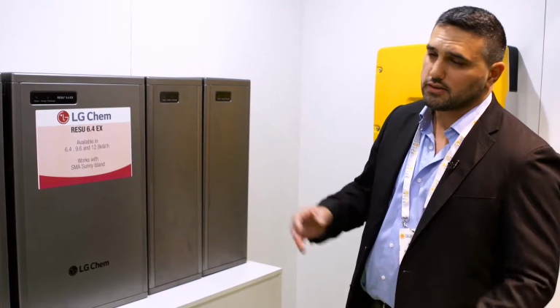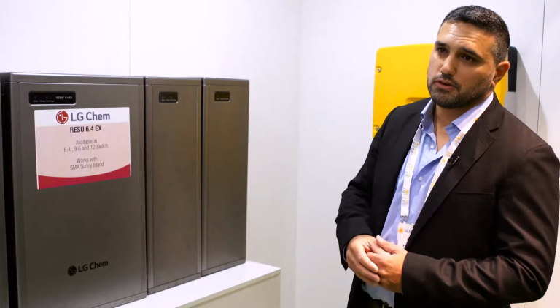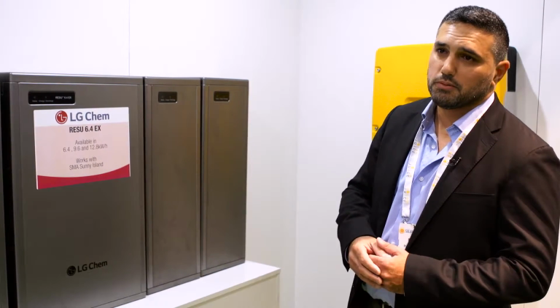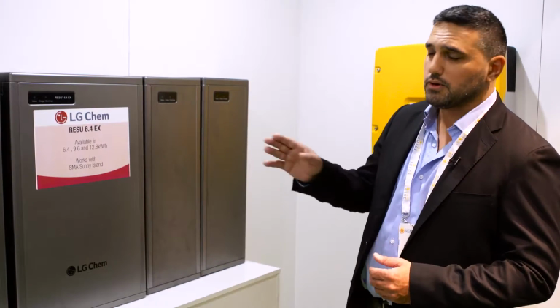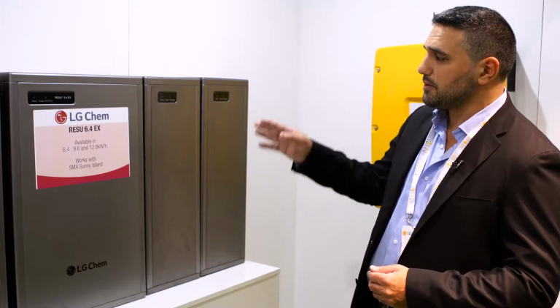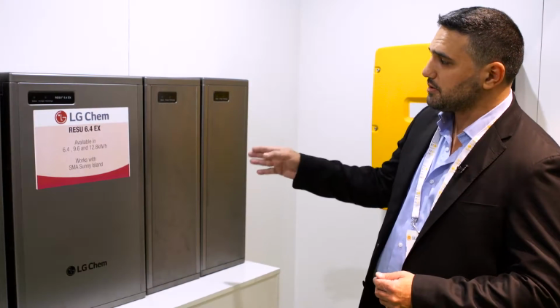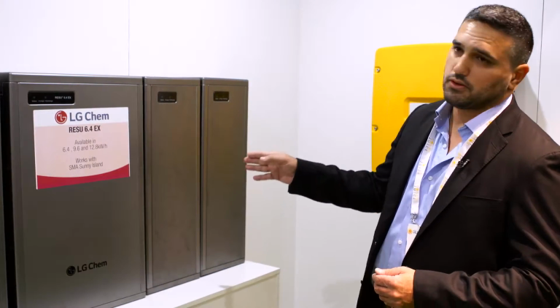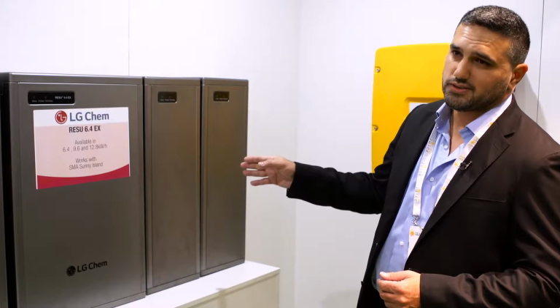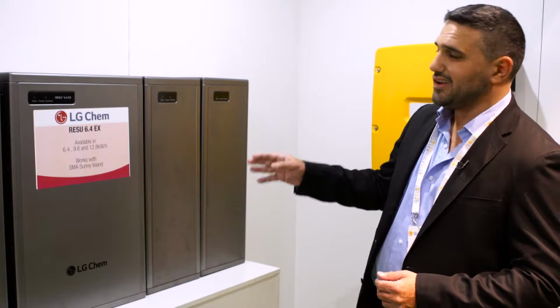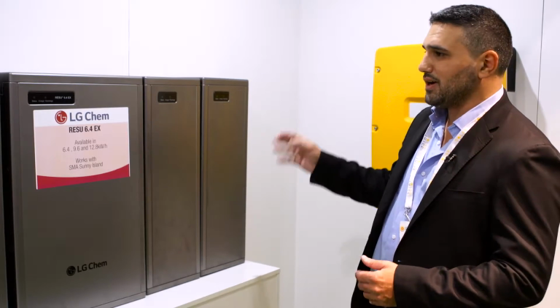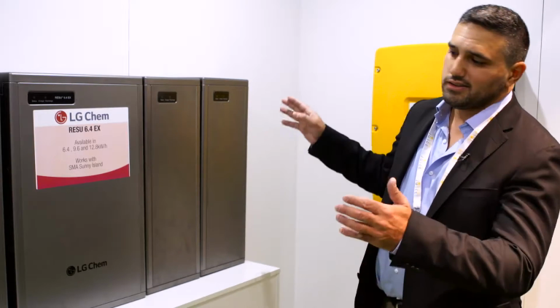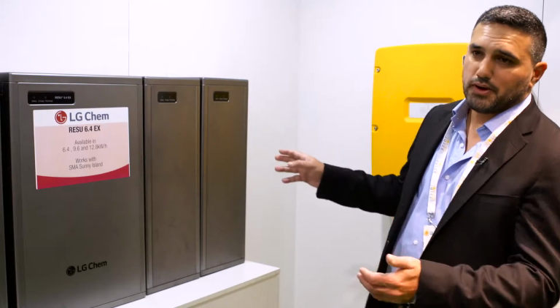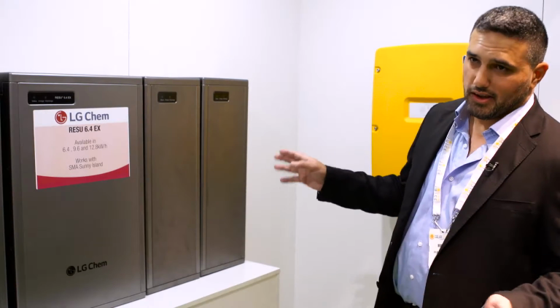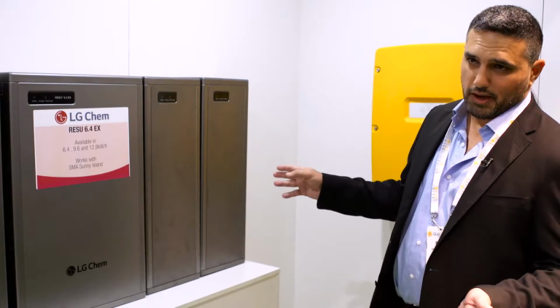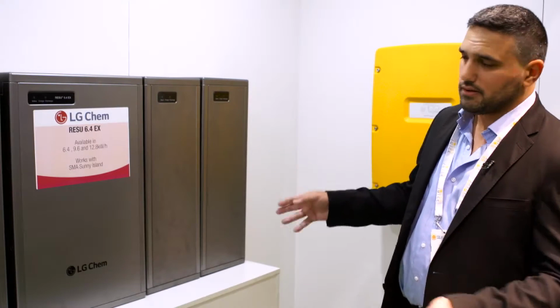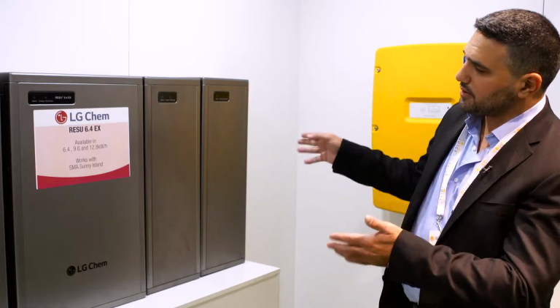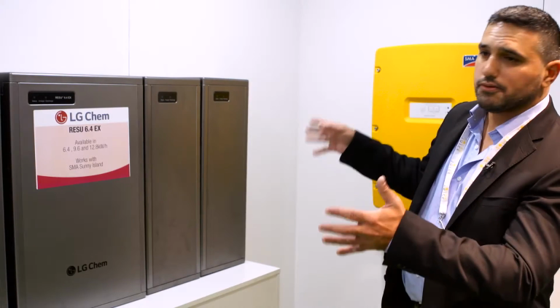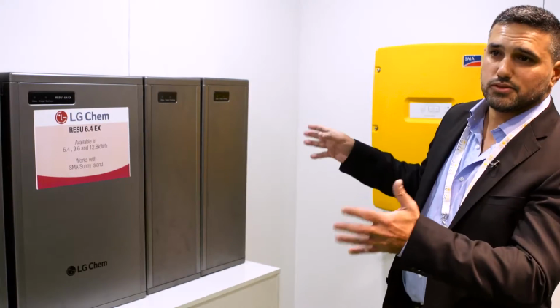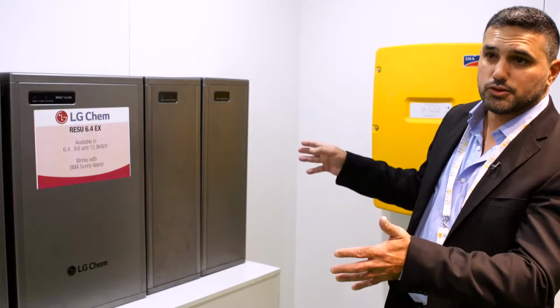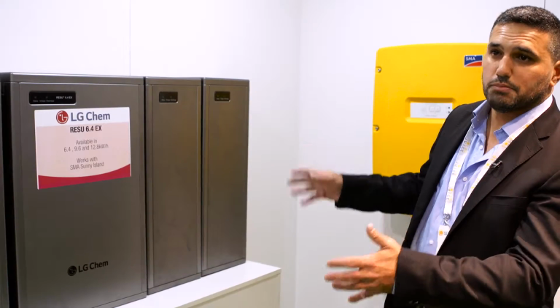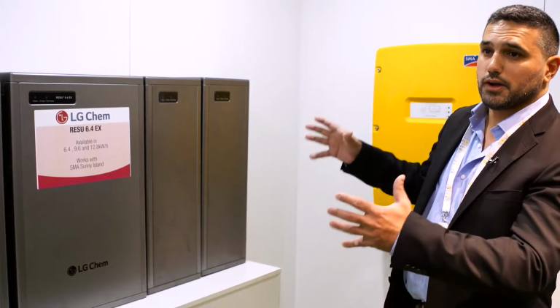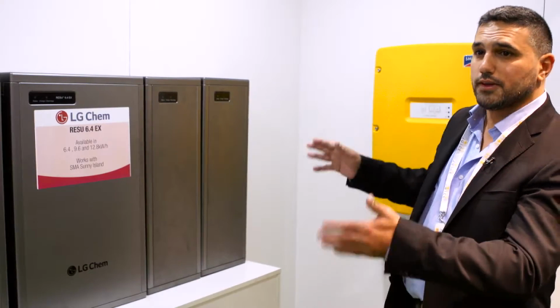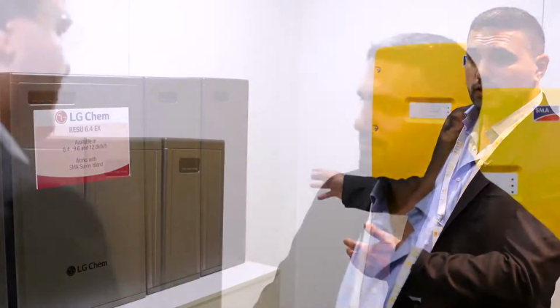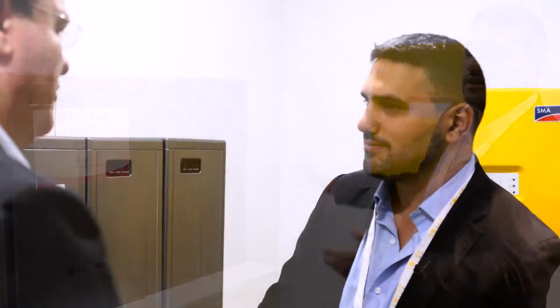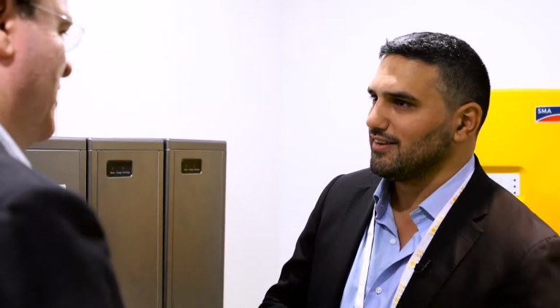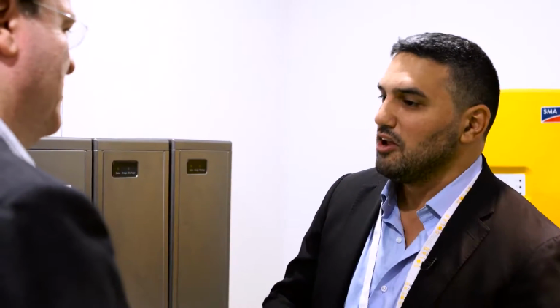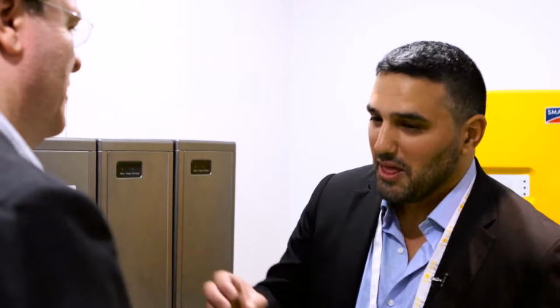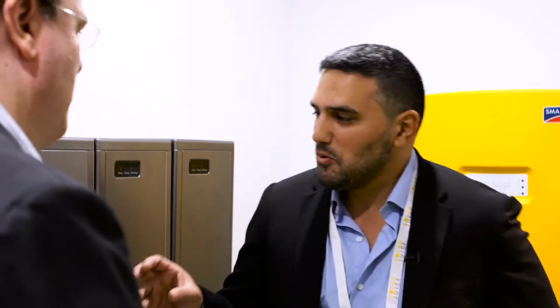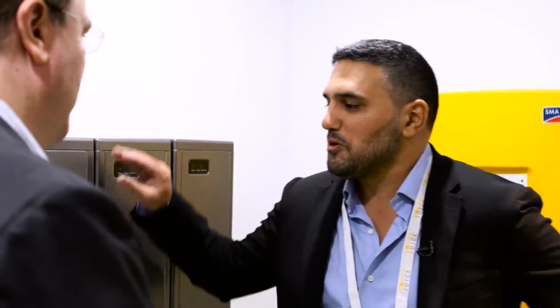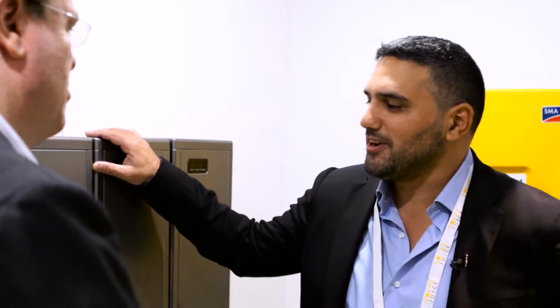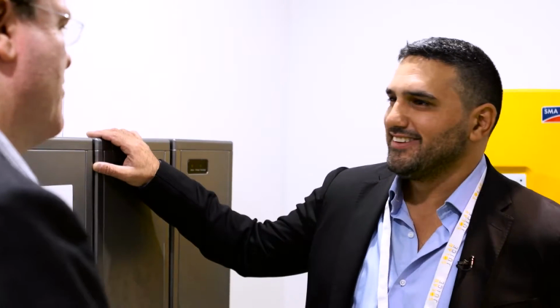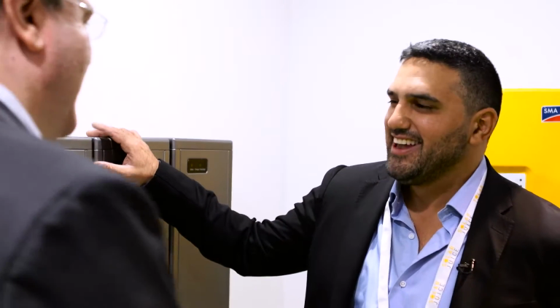Fantastic results at the moment — we're seeing people actually move to the 9.6. But in the 12.8 capacity, you'll find that the off-grid solution, where people want to go off the grid totally, they're also working with that as well. Effectively one of the easiest on the market to install.